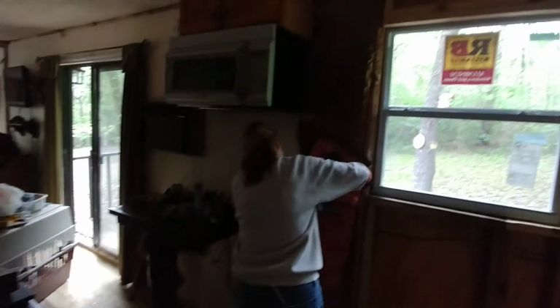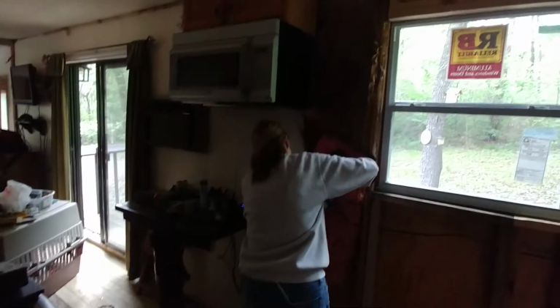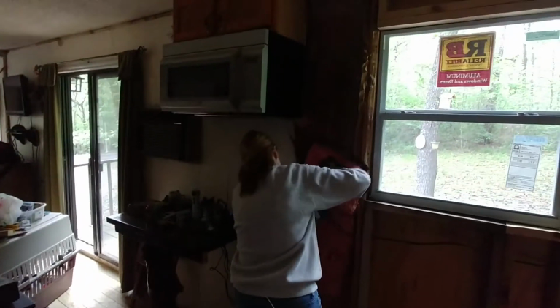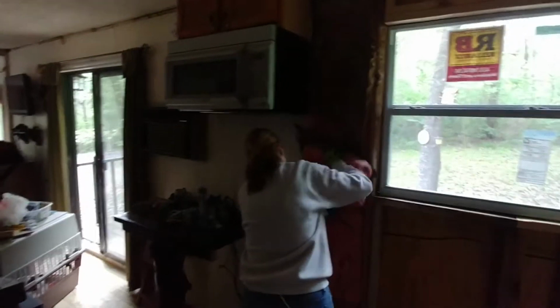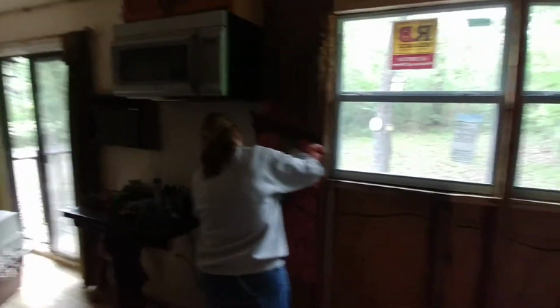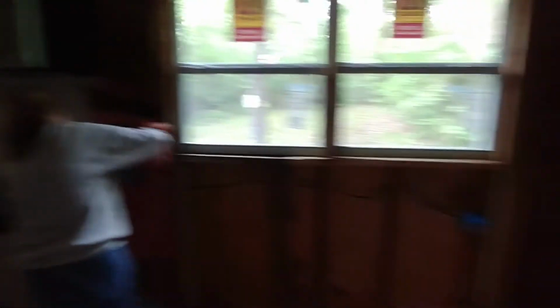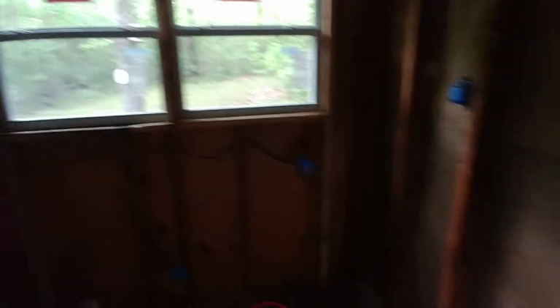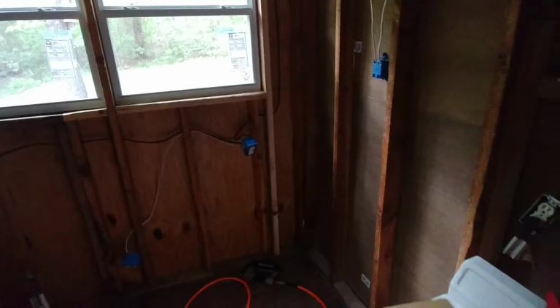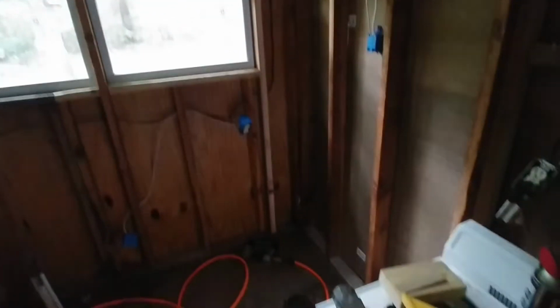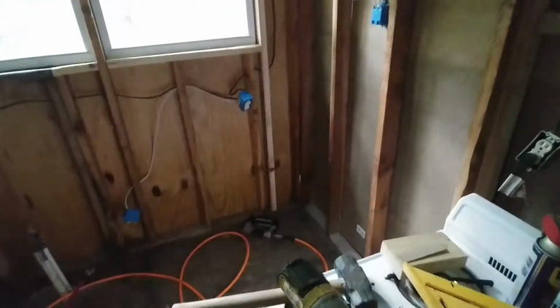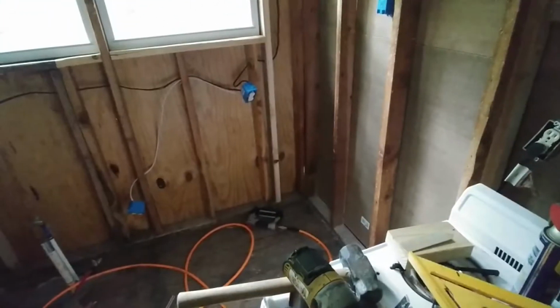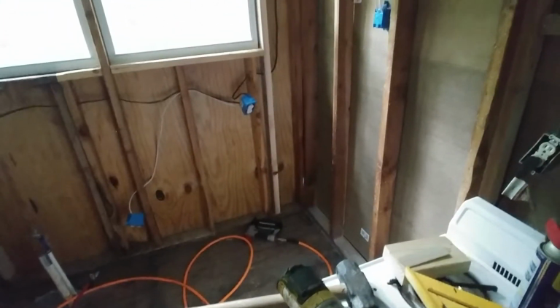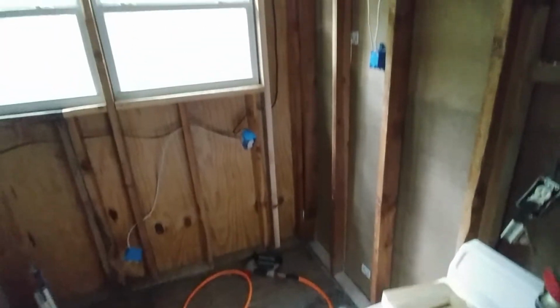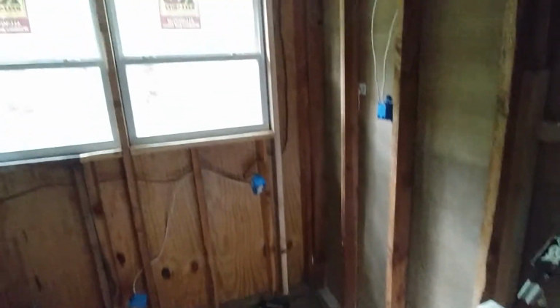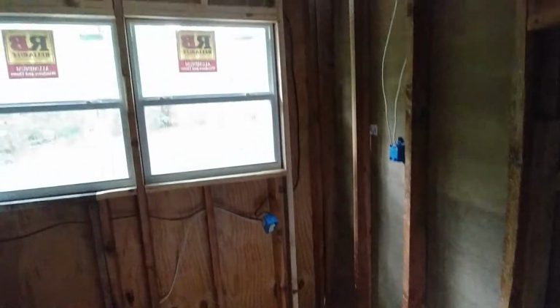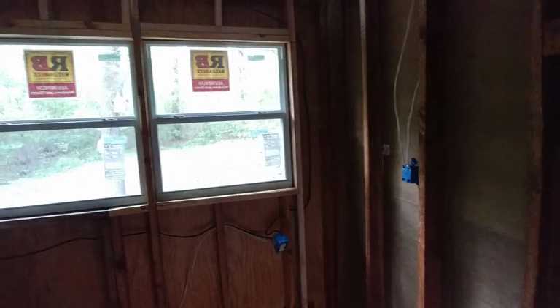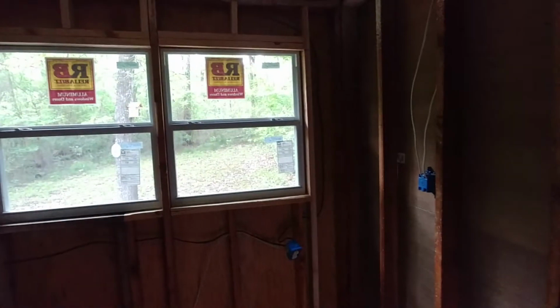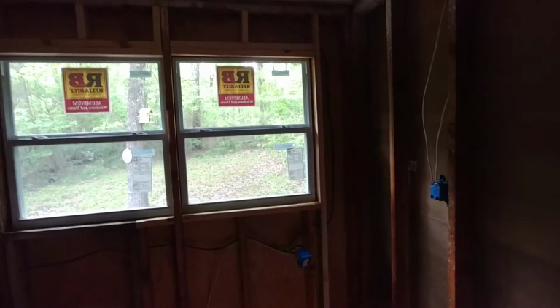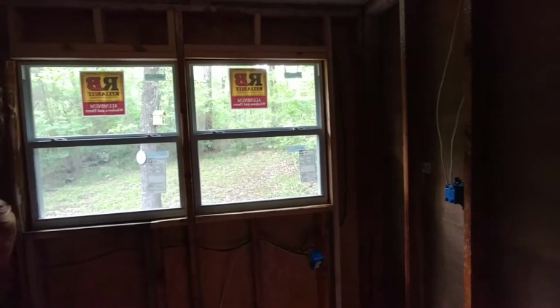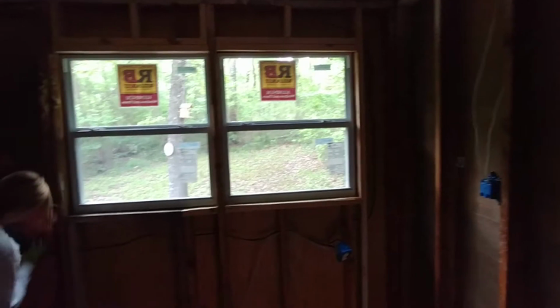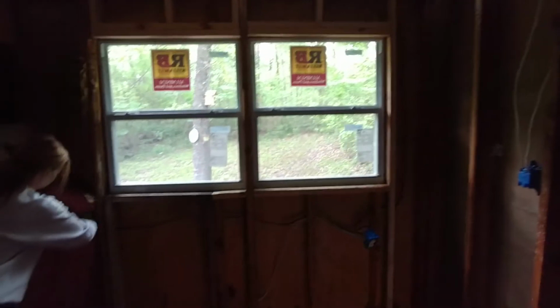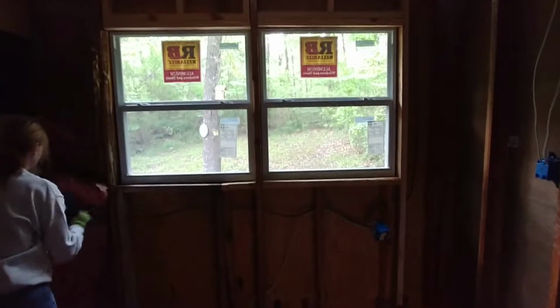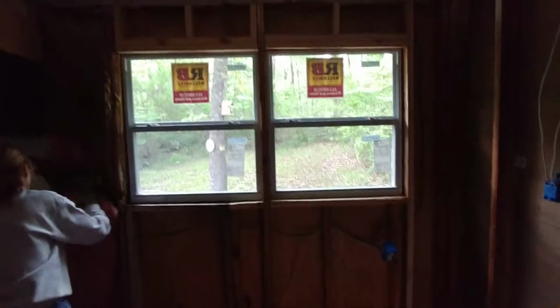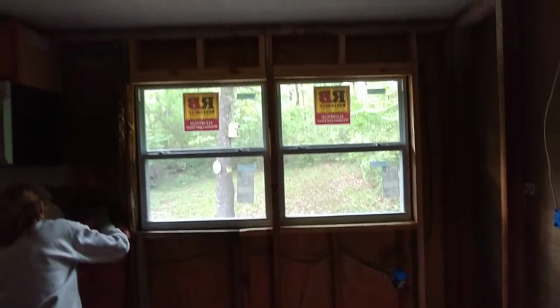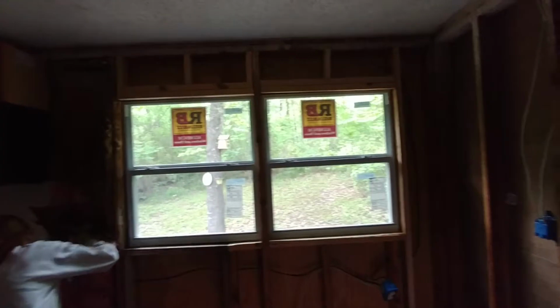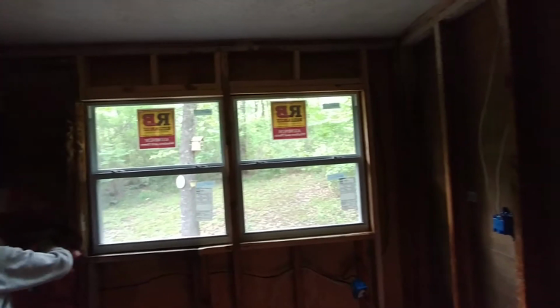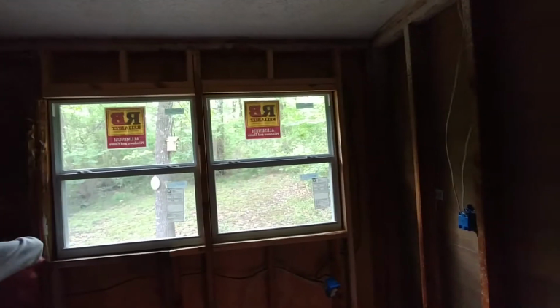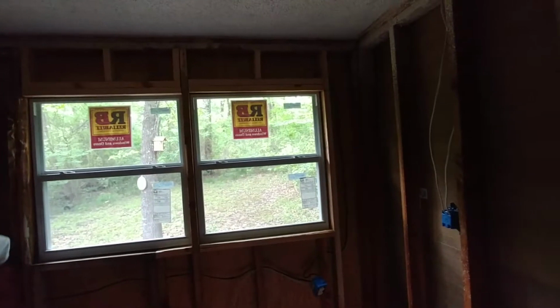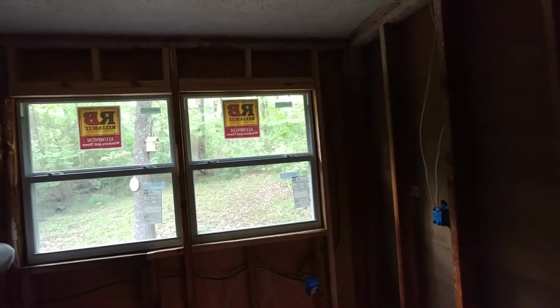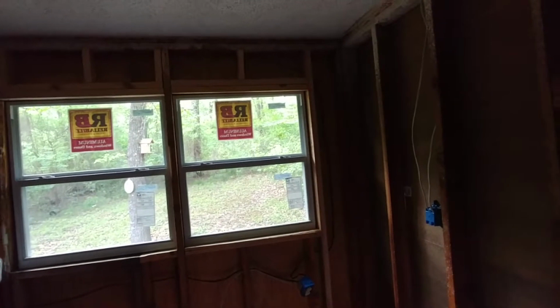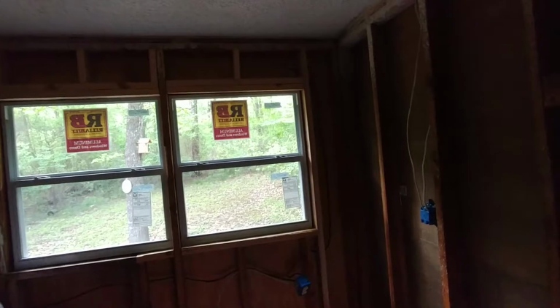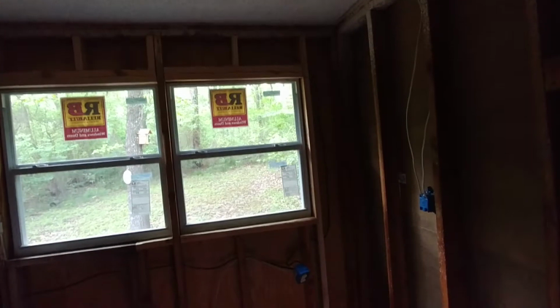Where we were before: microwave, sliding door, this is the corner. All the lighter pieces of wood are new, including the support above the window.